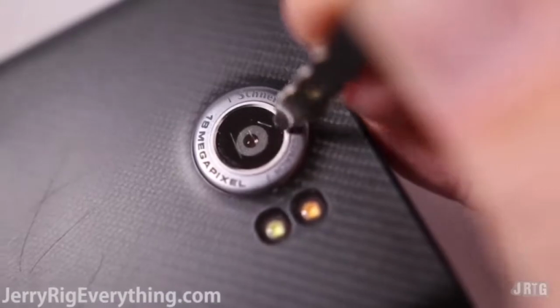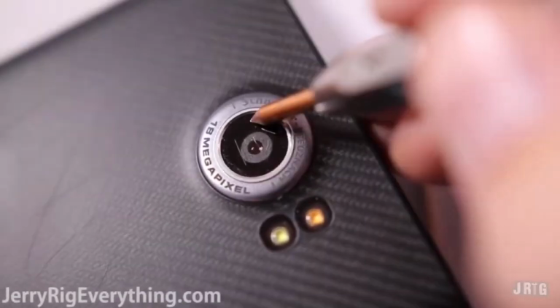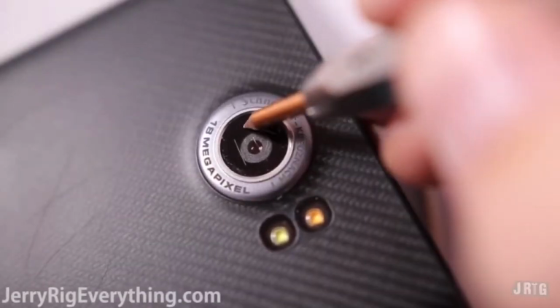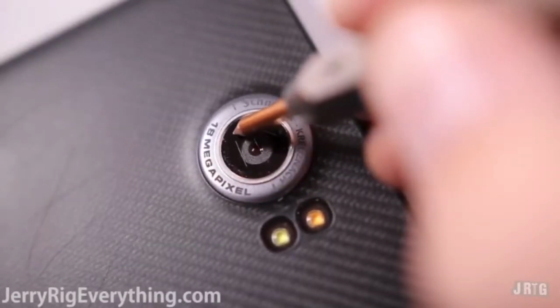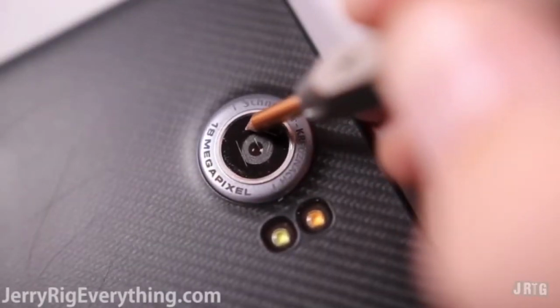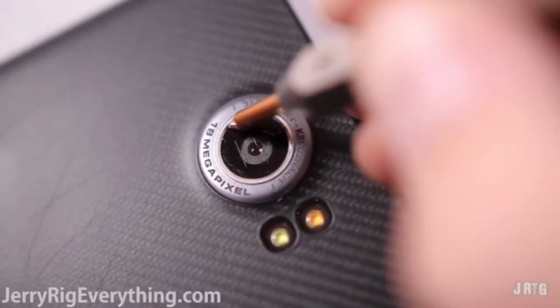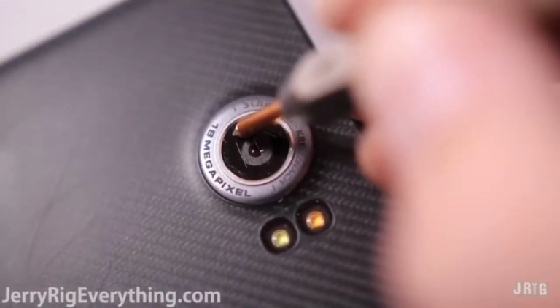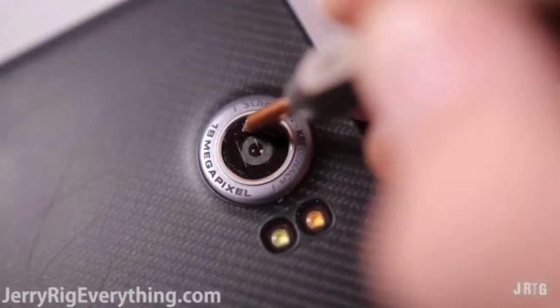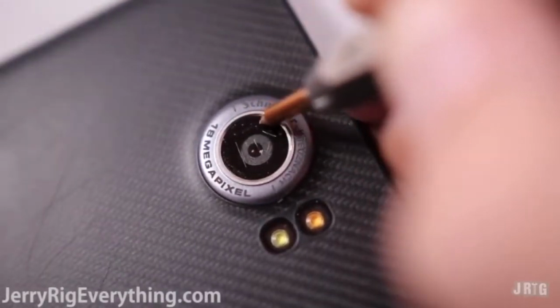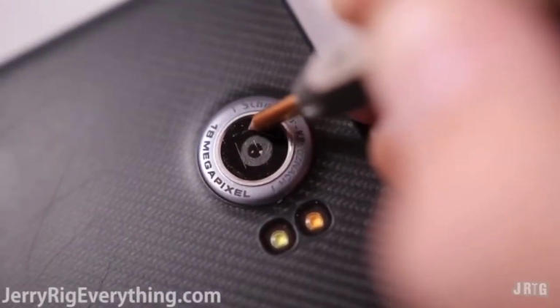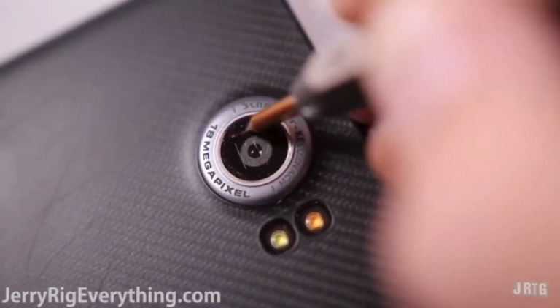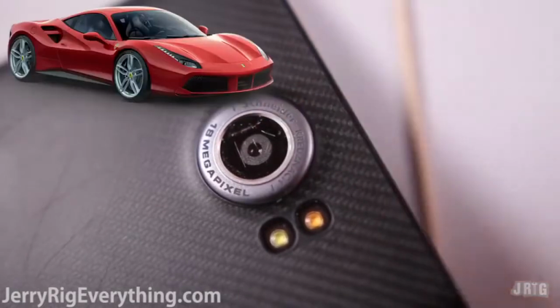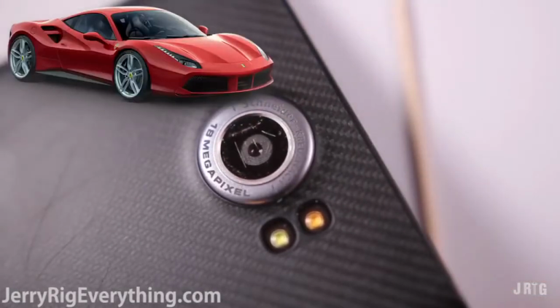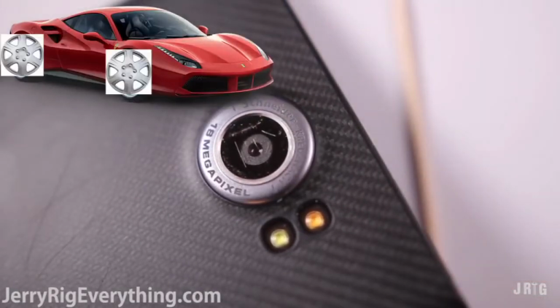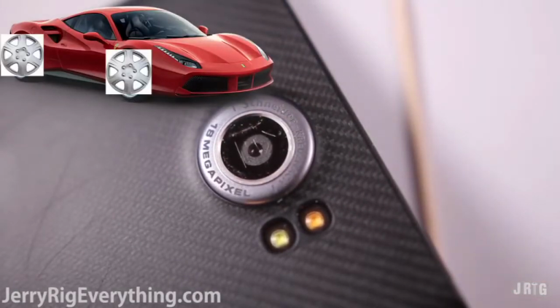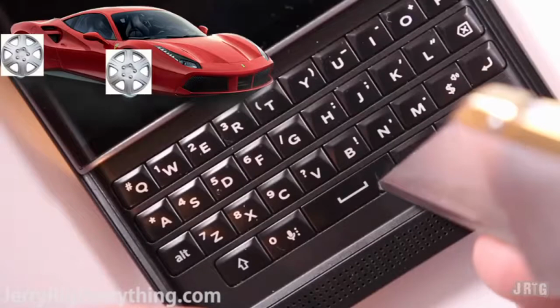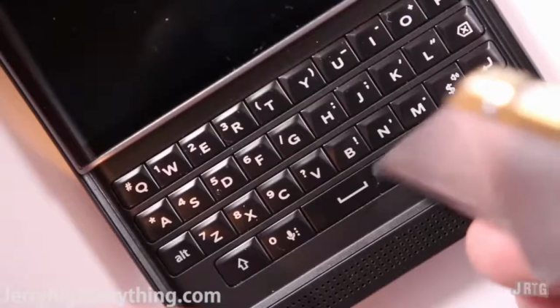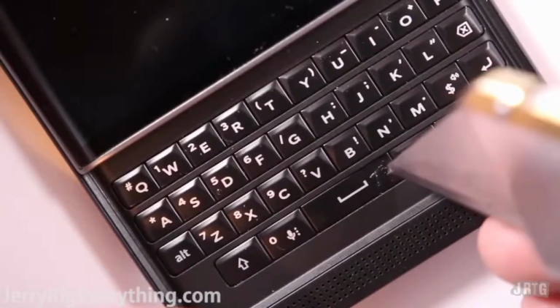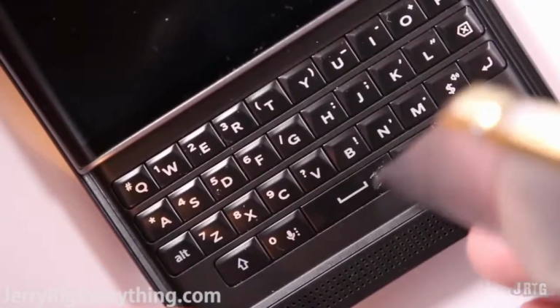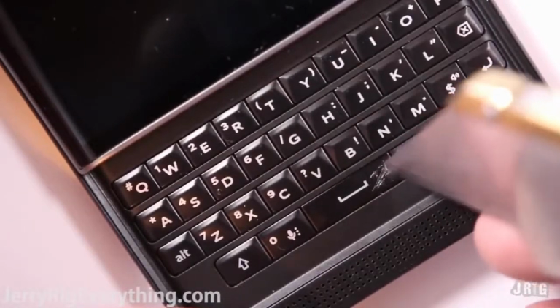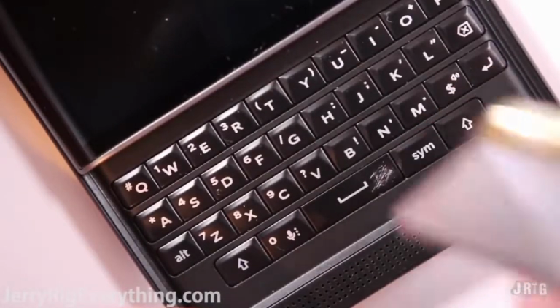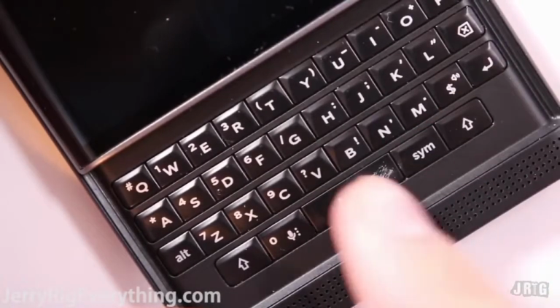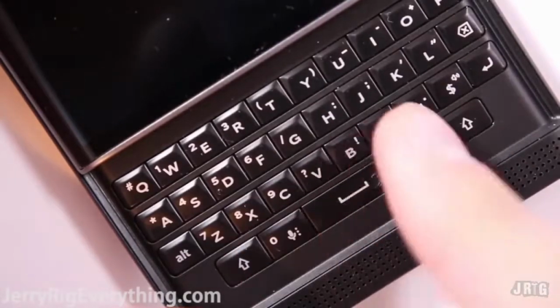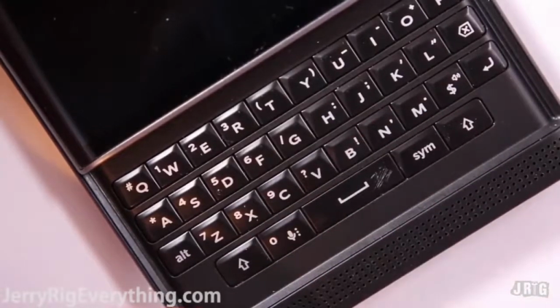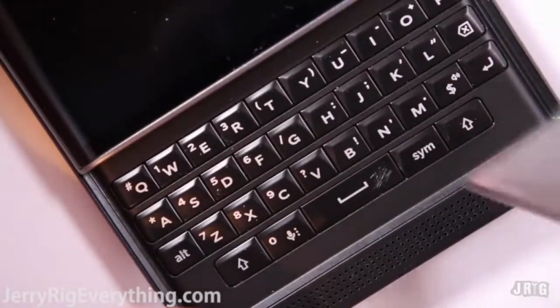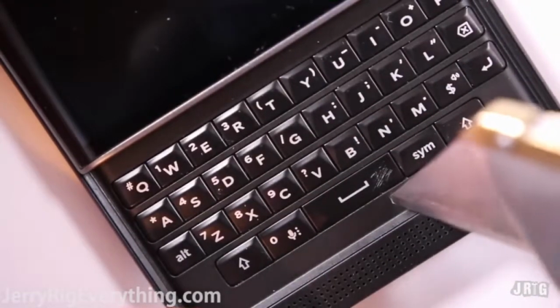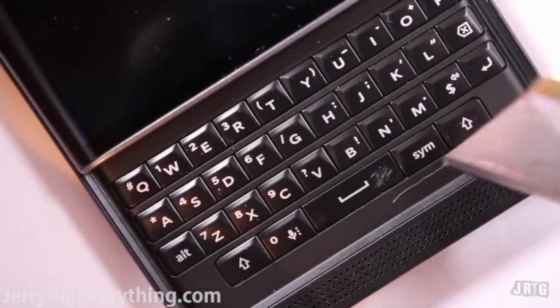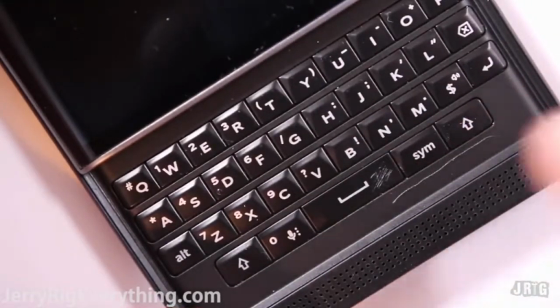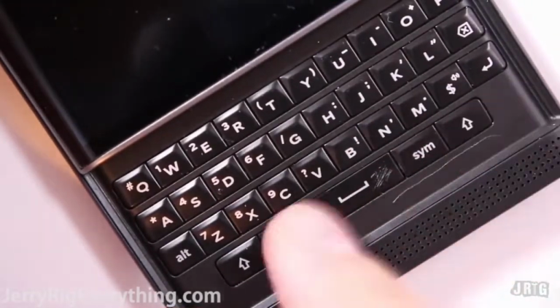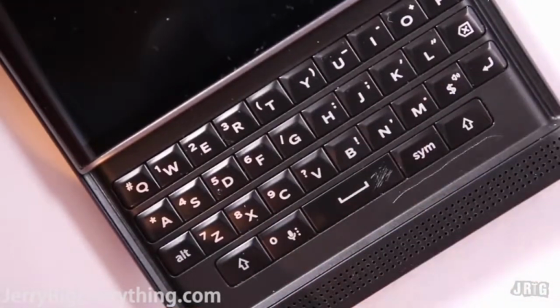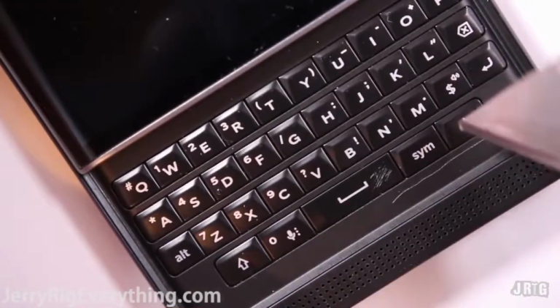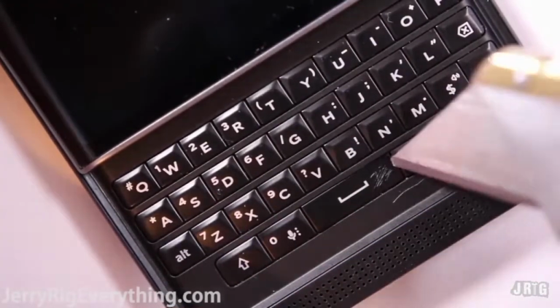Even car keys can scratch it. It is weaker than a level 3 on the Mohs scale. Why would you not have tempered glass on your camera lens? That's like putting plastic rims on your Ferrari. Let's check out the keyboard before we jump into the burn test. It scratches just like normal plastic would, but I imagine that the phone will be closed most of the time, so scratching on the keyboard isn't a big issue.